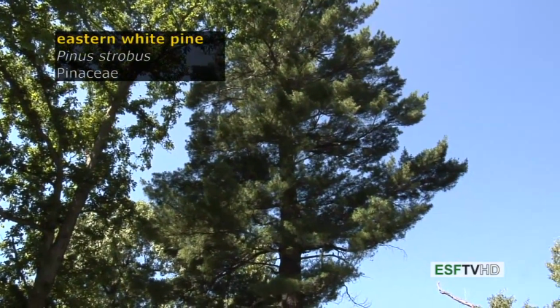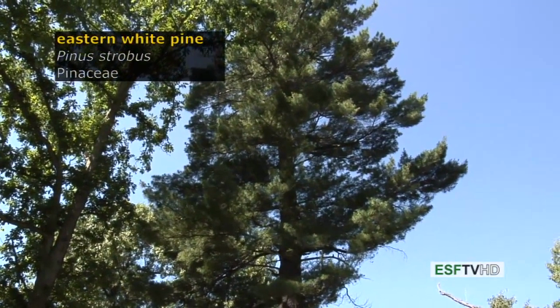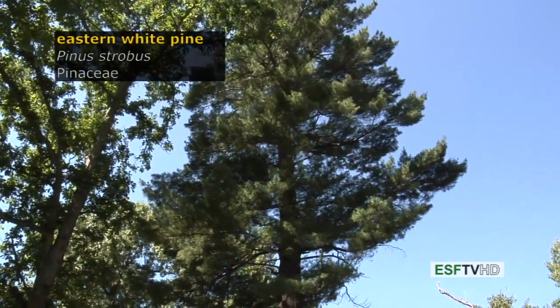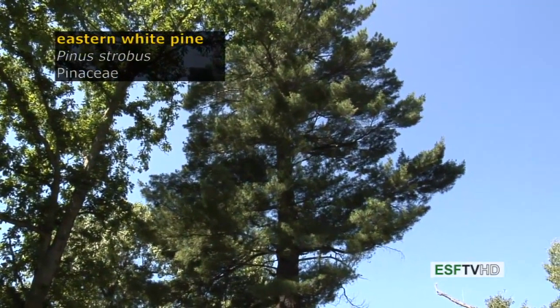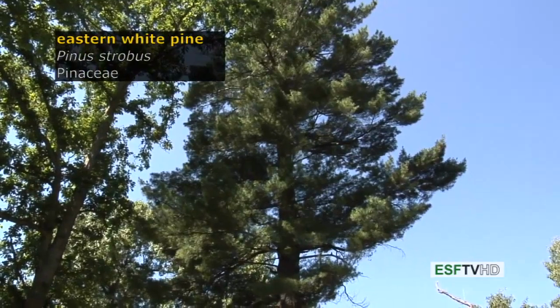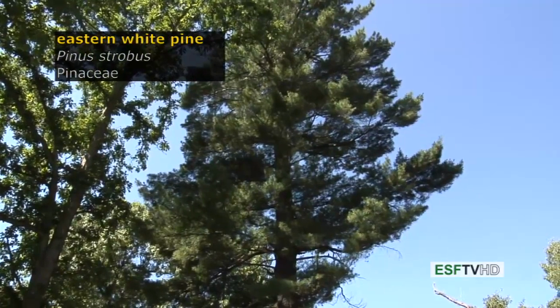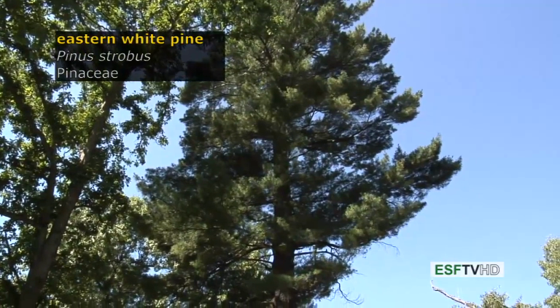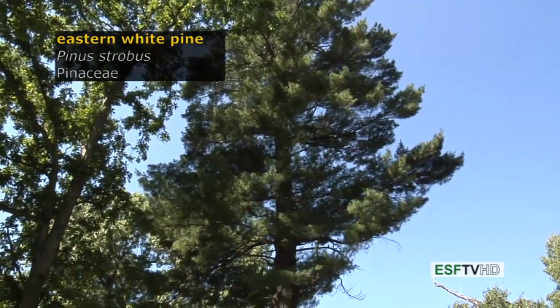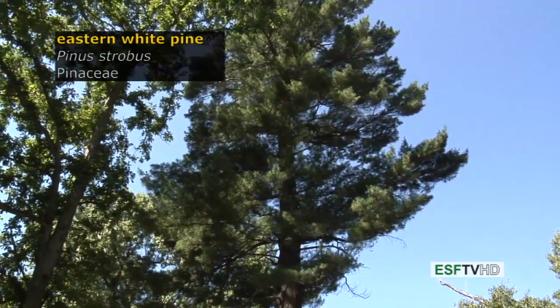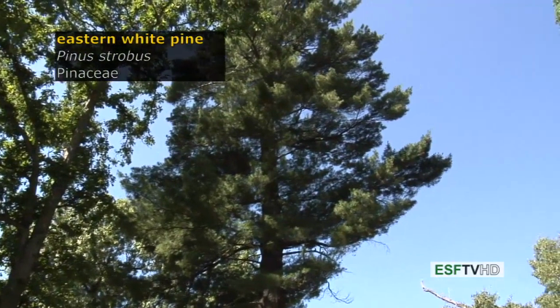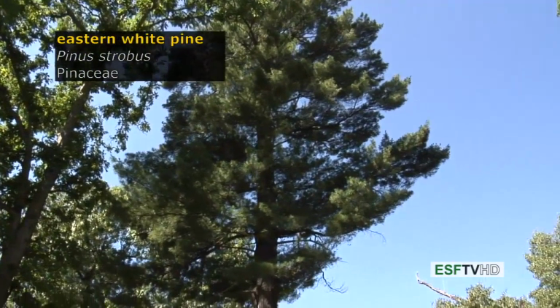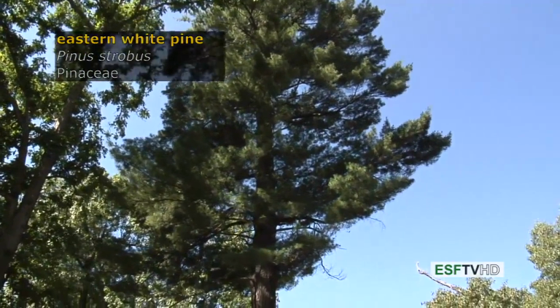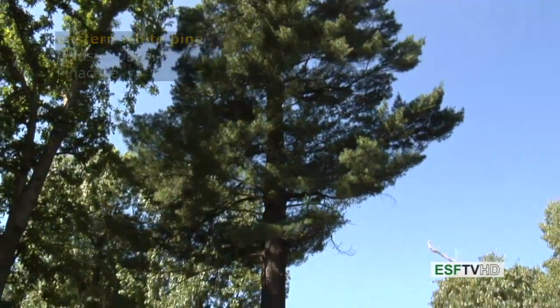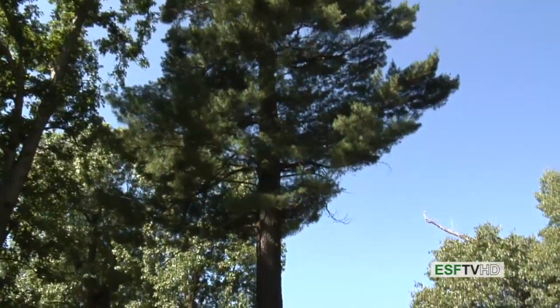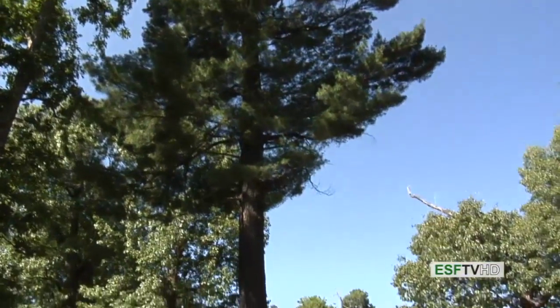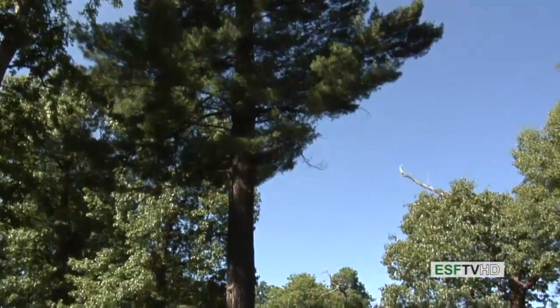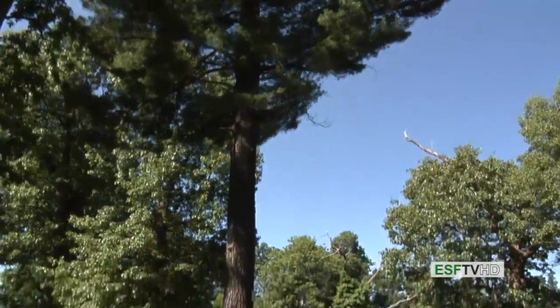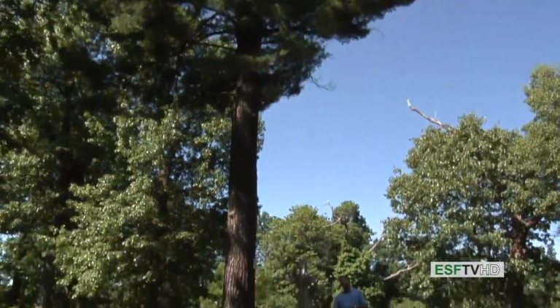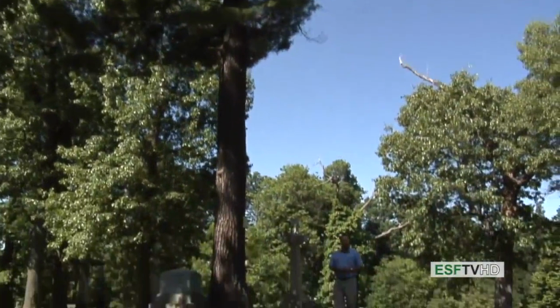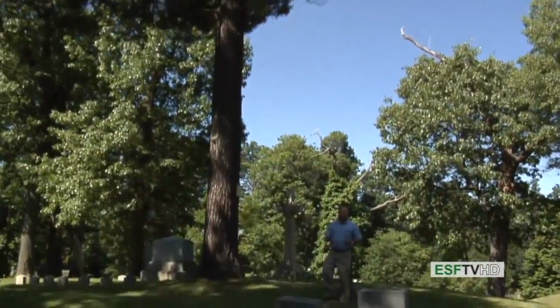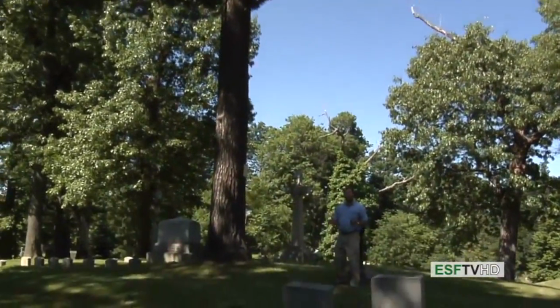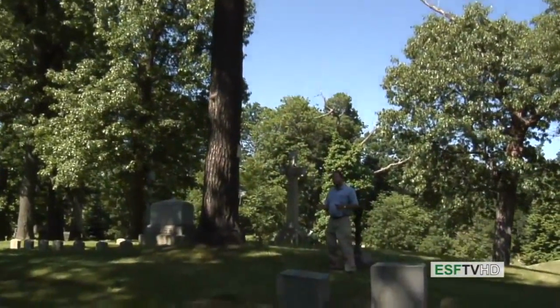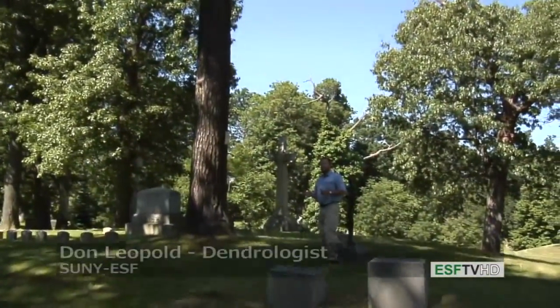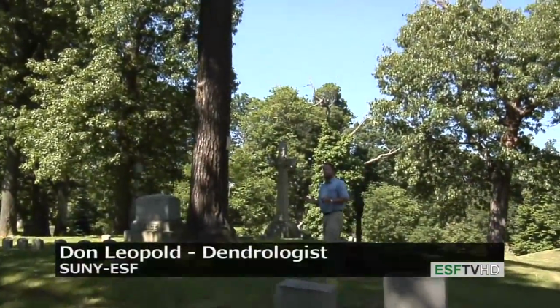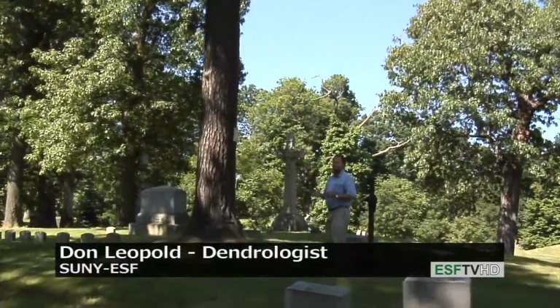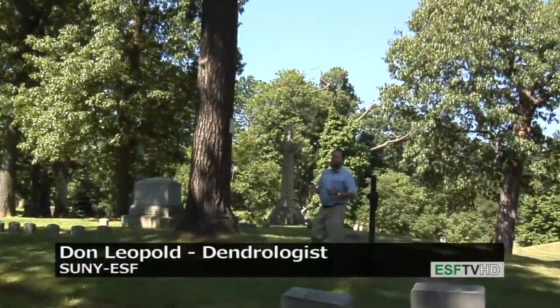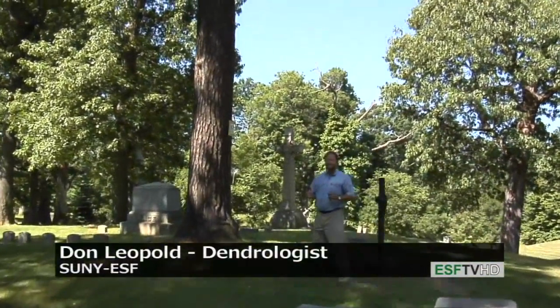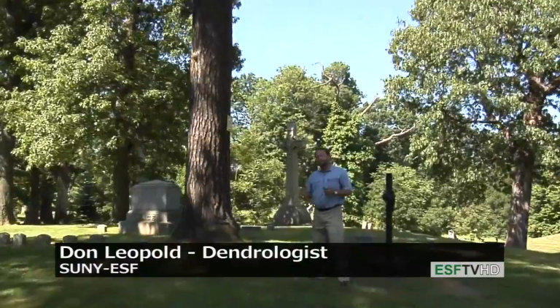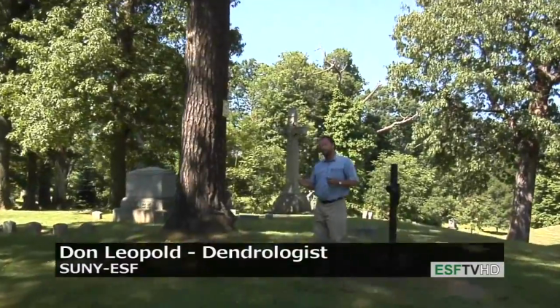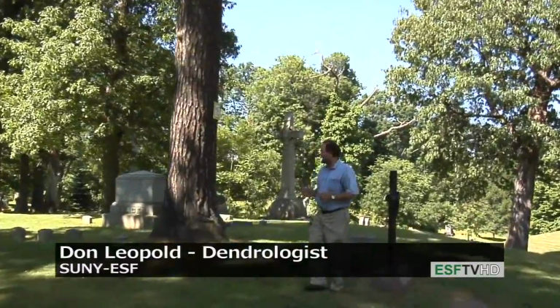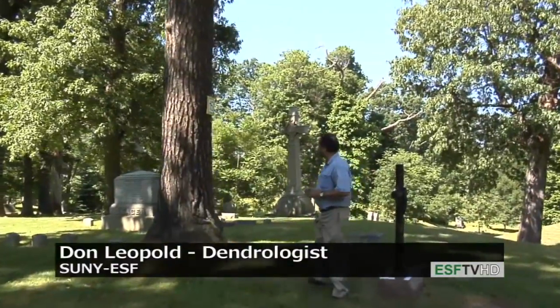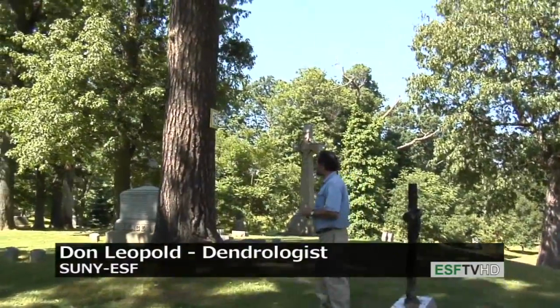The eastern white pine, Pinus strobus and the Pinaceae, the tallest conifer in the northeastern United States, also one of the oldest living trees in the northeastern United States, topping out at around 500 years old.